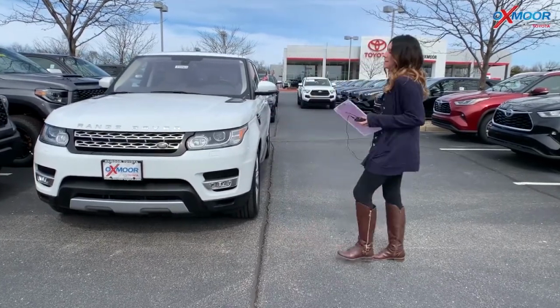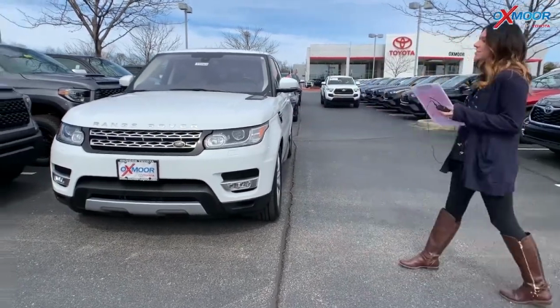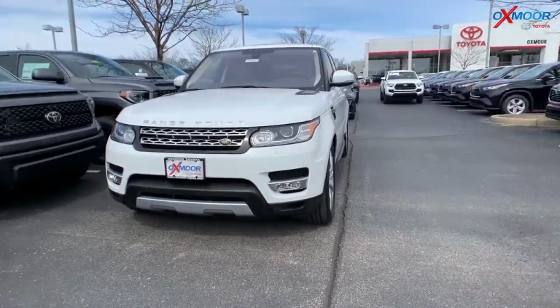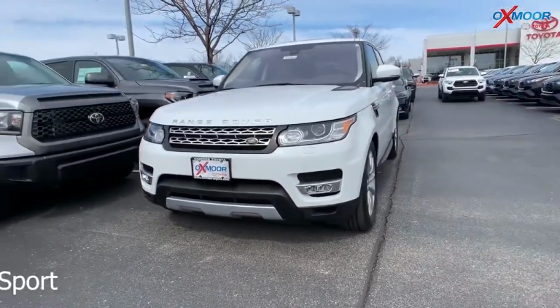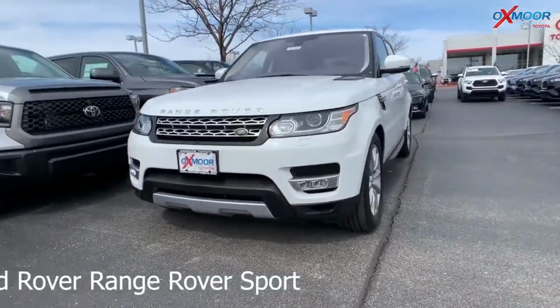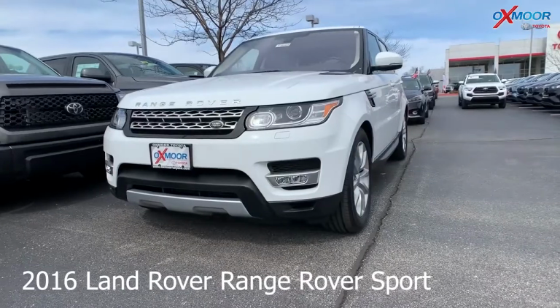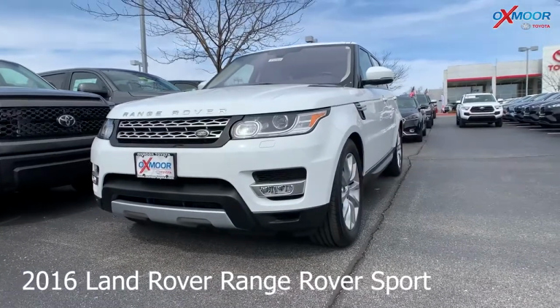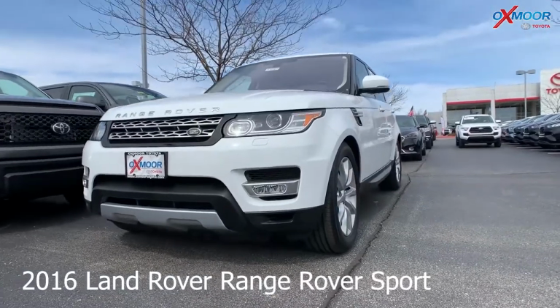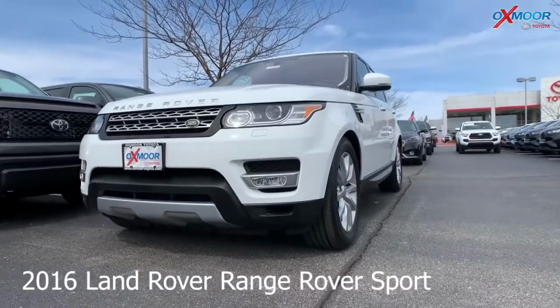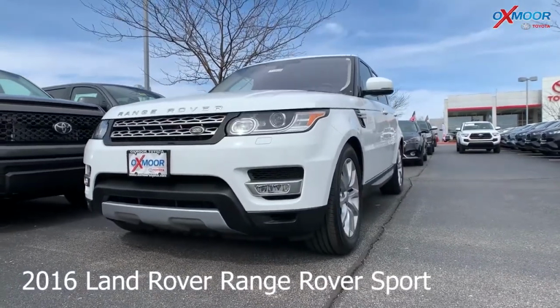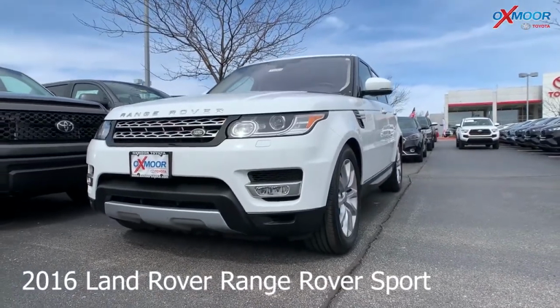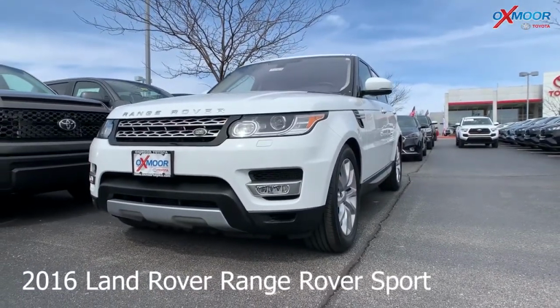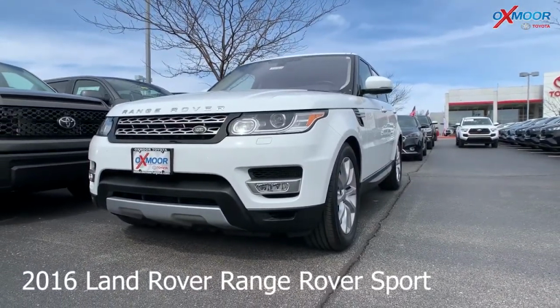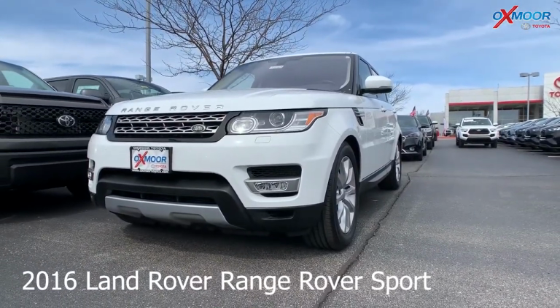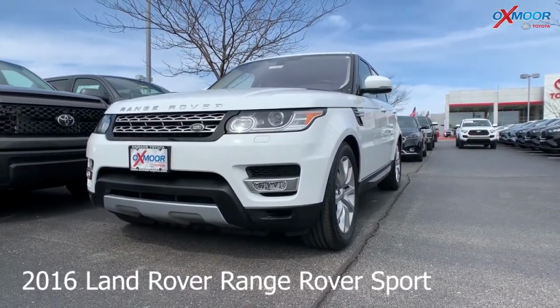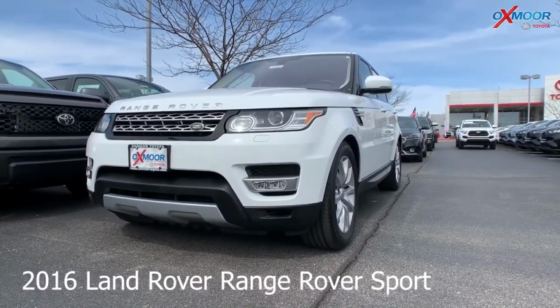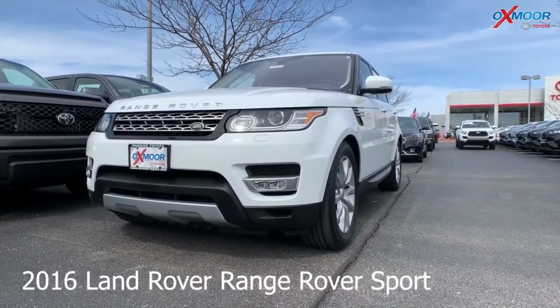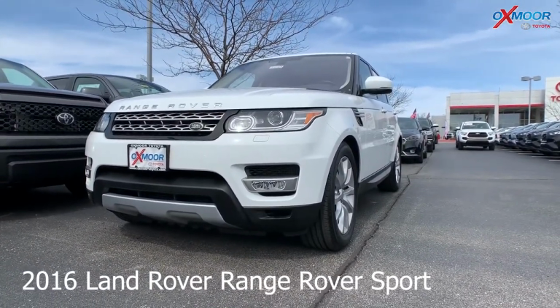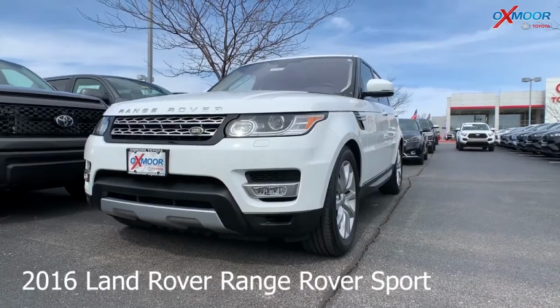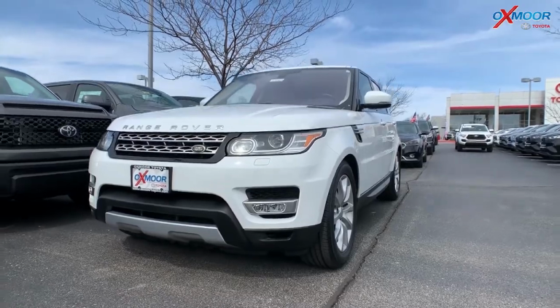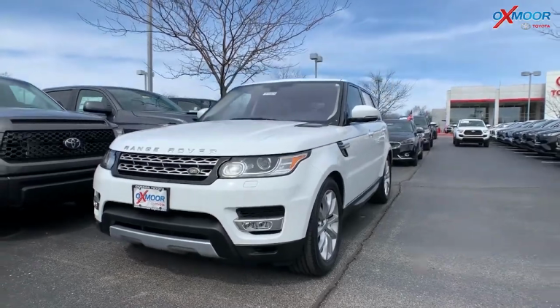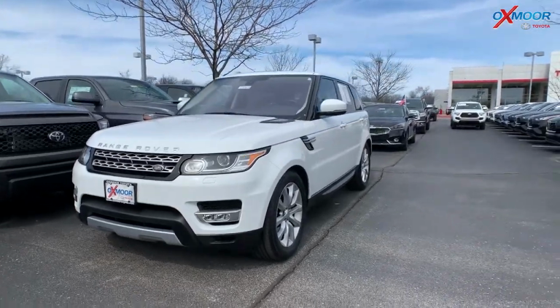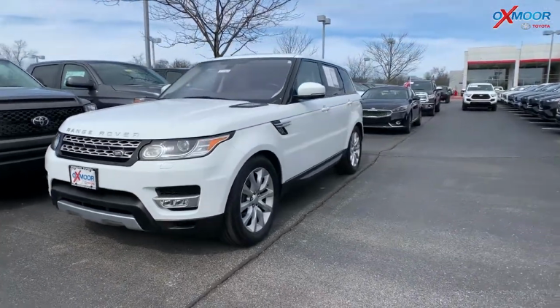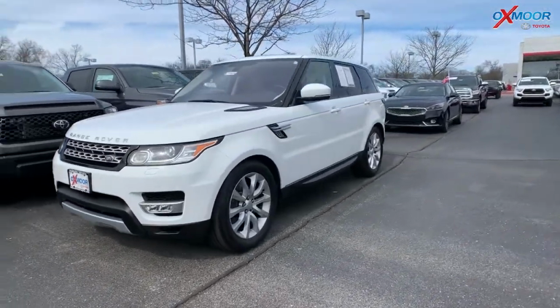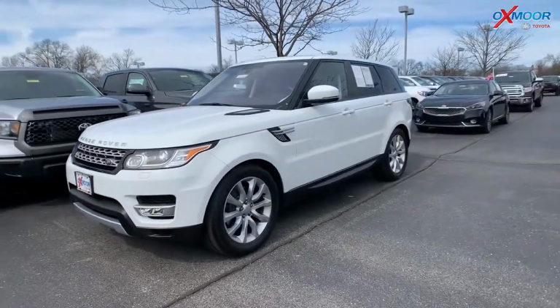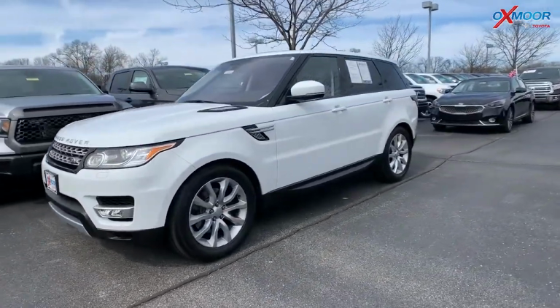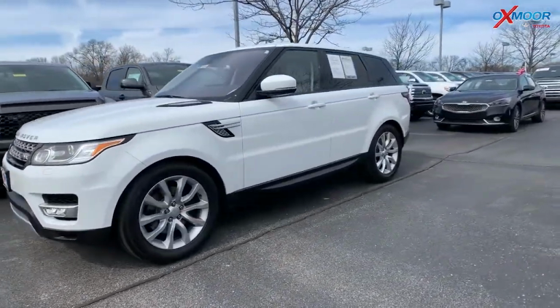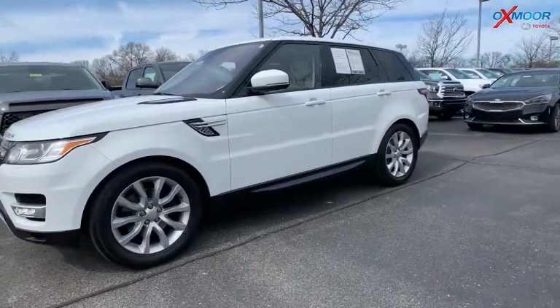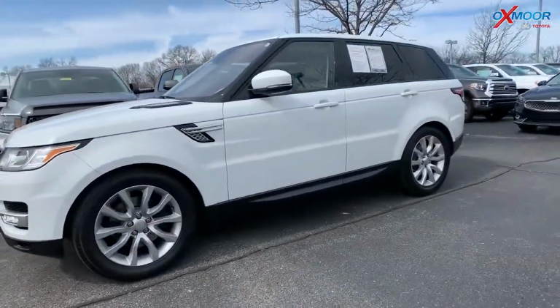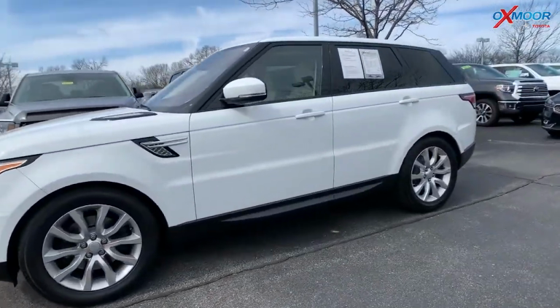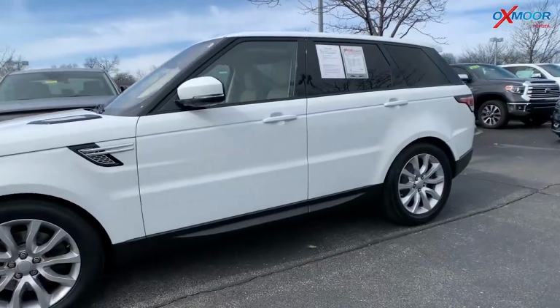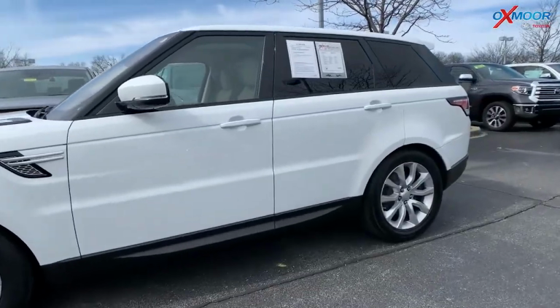This is a 2016 Land Rover Range Rover Sport. It's a 3.0 liter V6, and it does have that supercharged HSE. The exterior color is white.